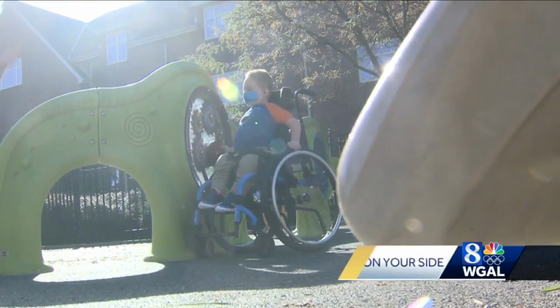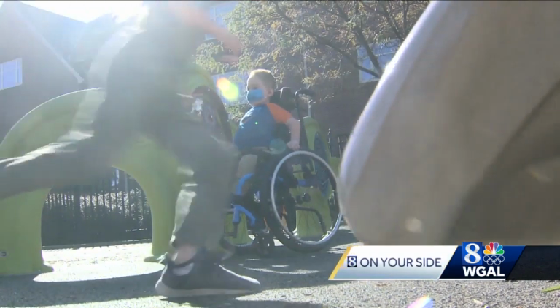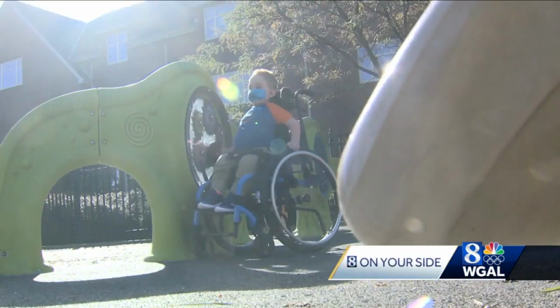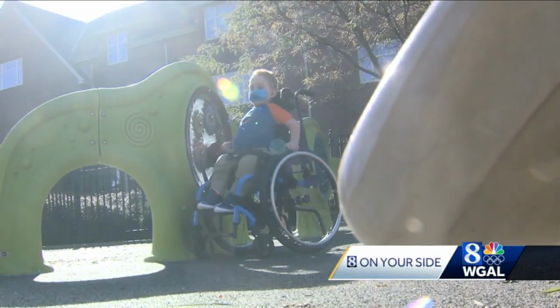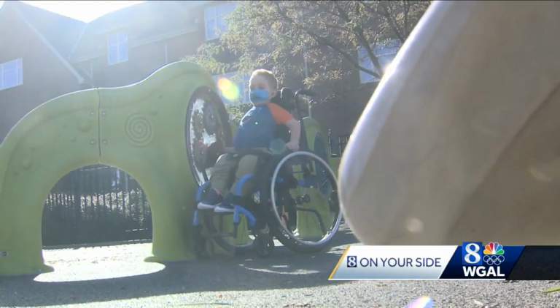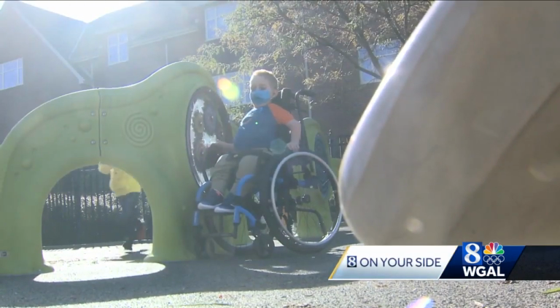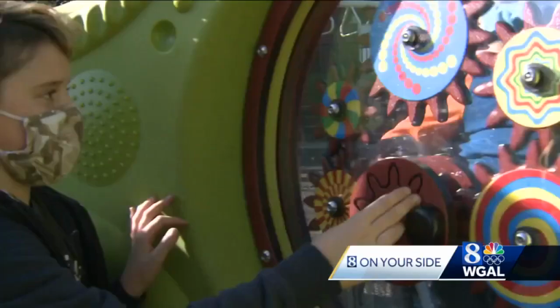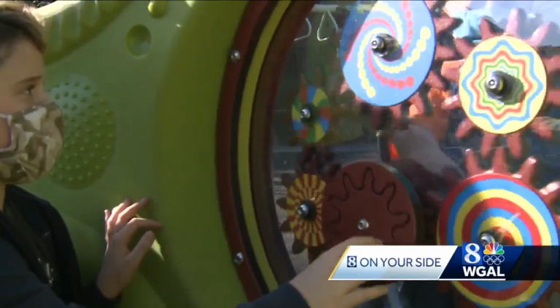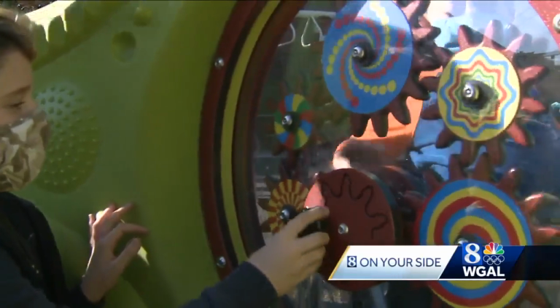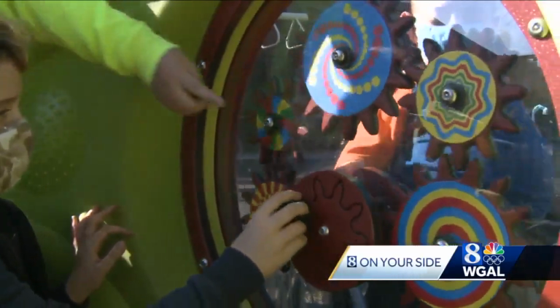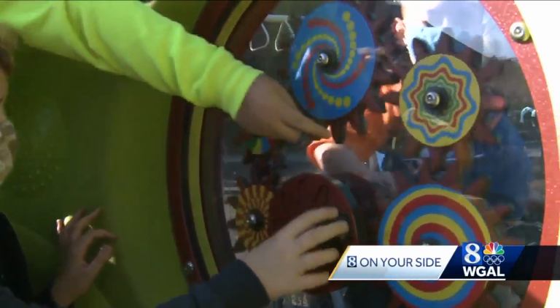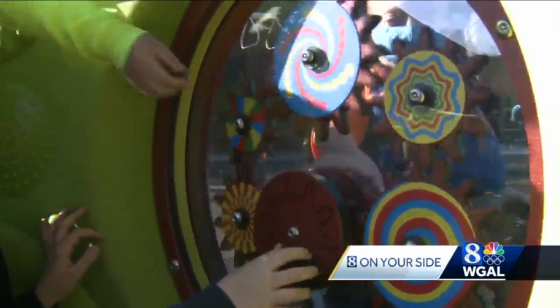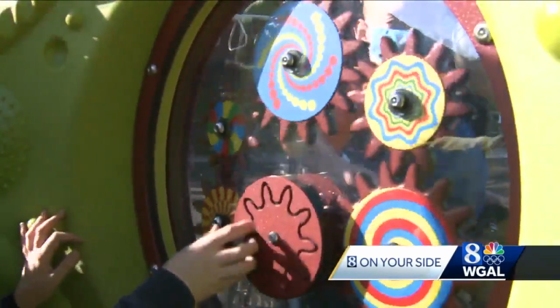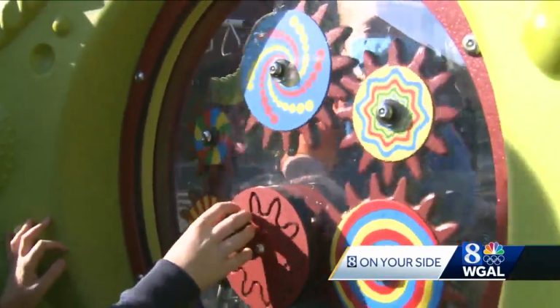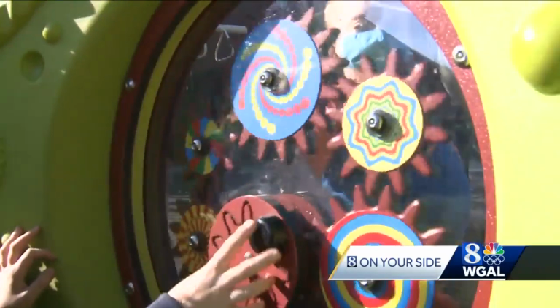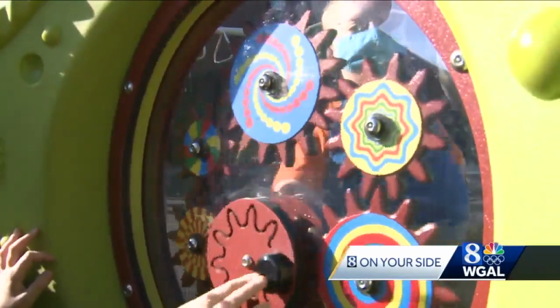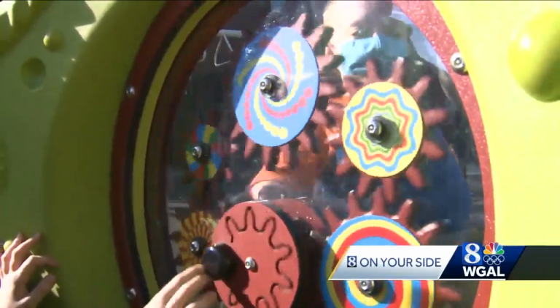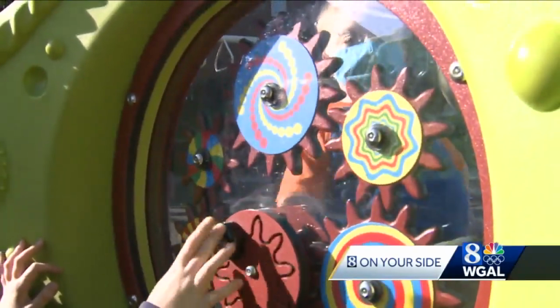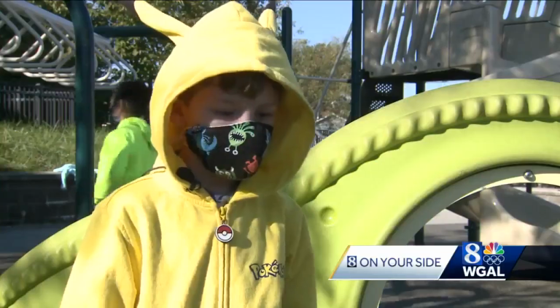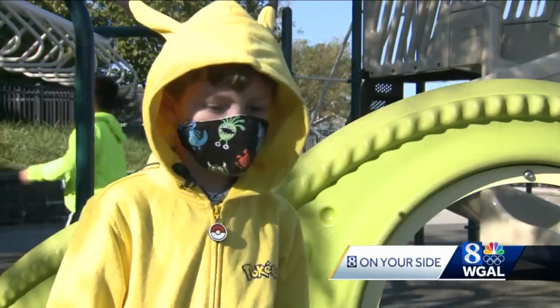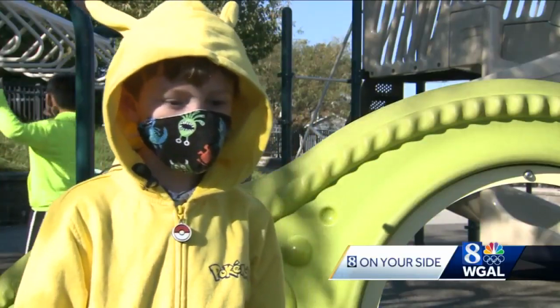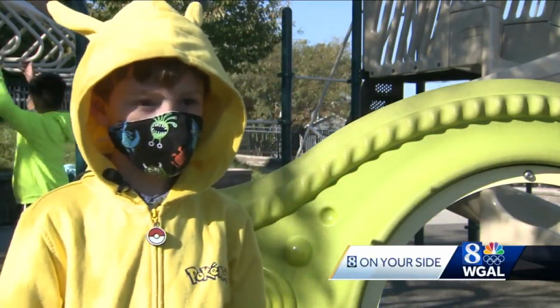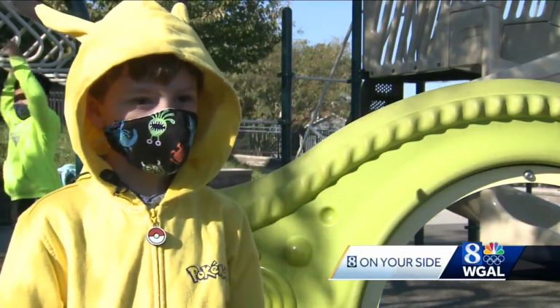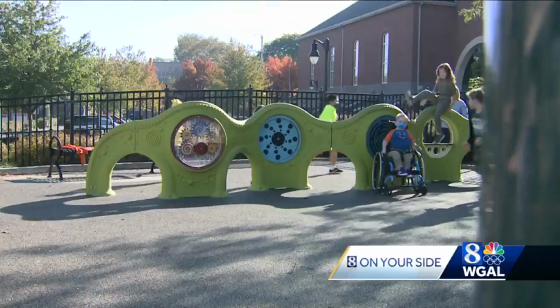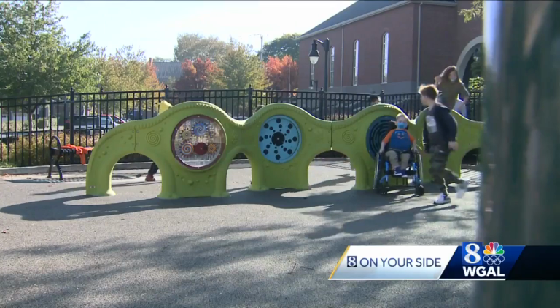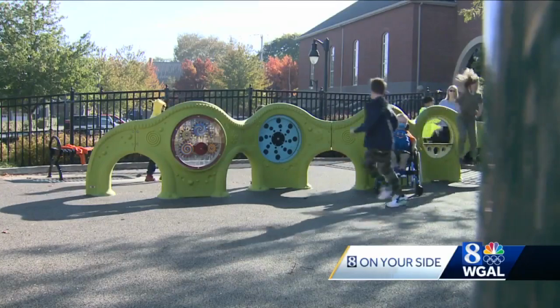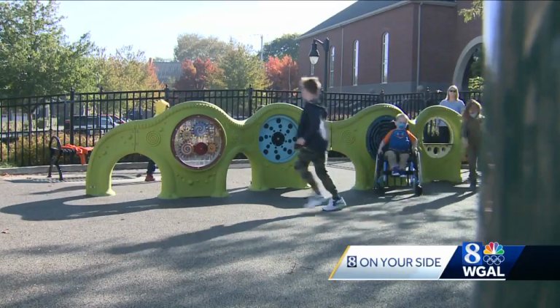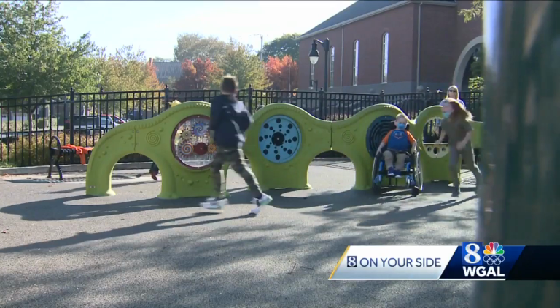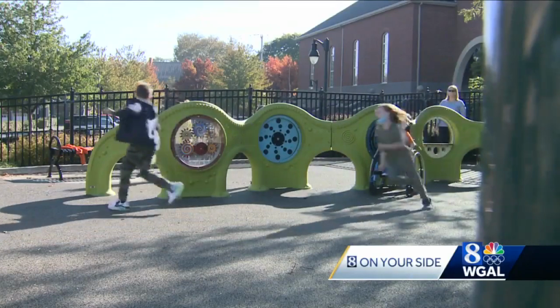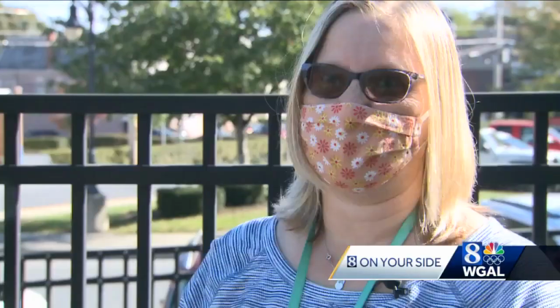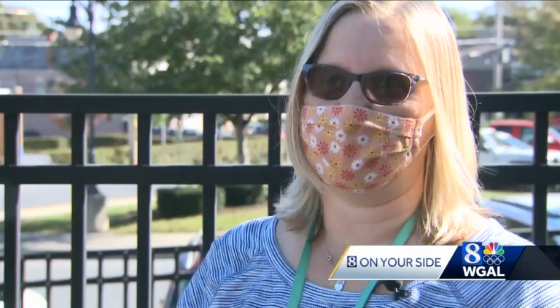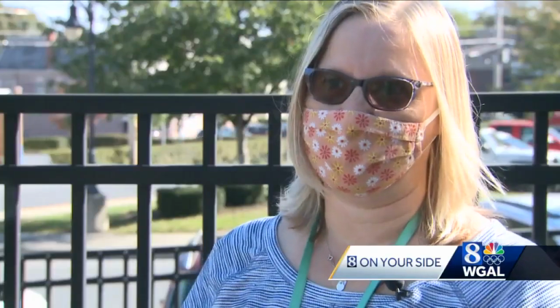Recess is a highlight at Lidditz Elementary, especially since the school added this equipment. It's so fun.